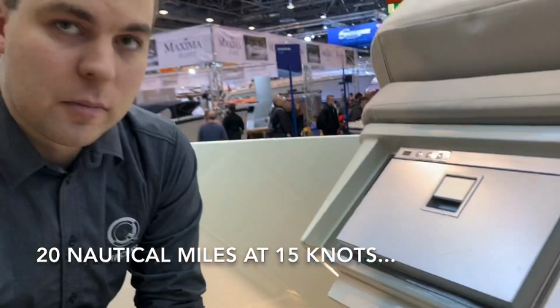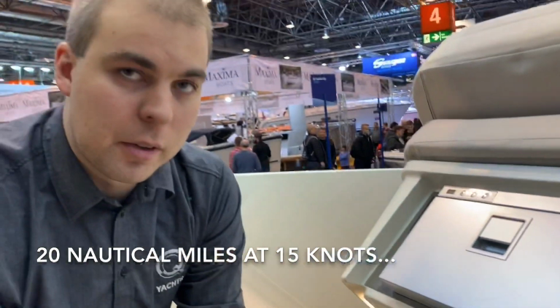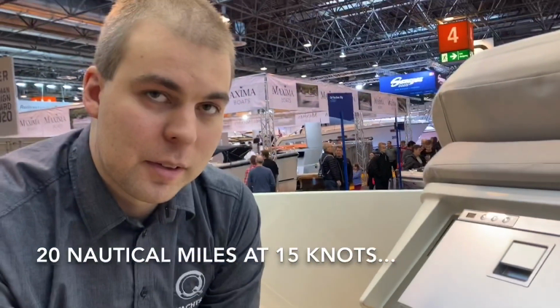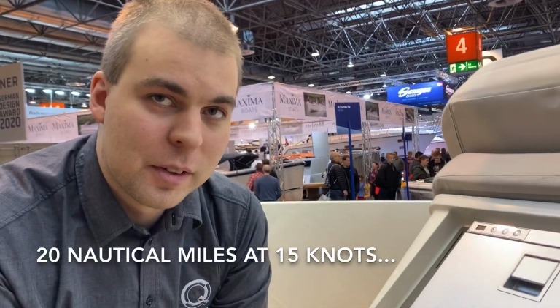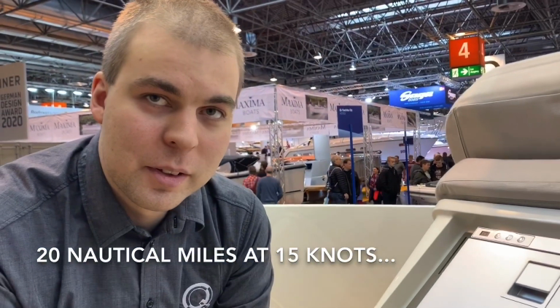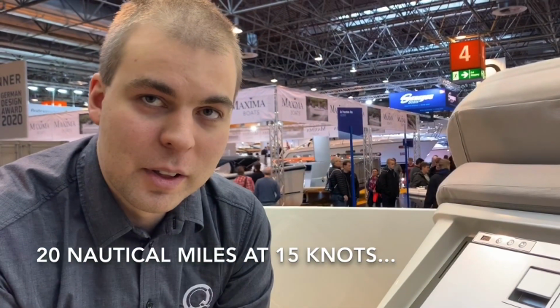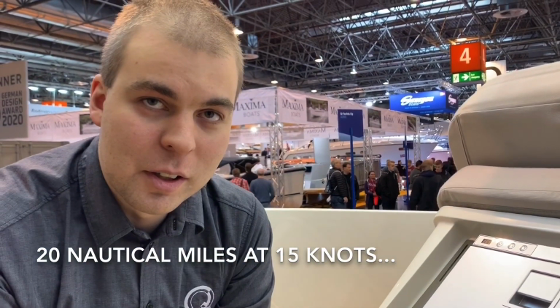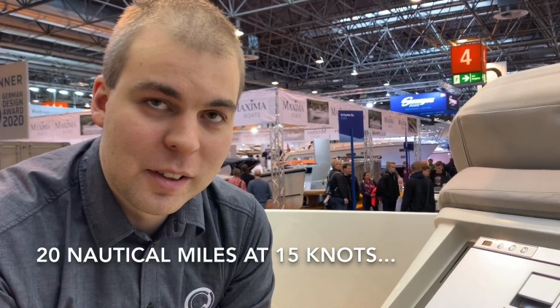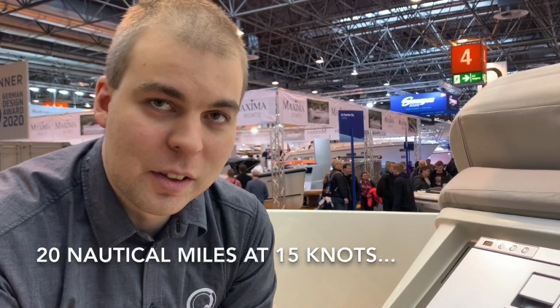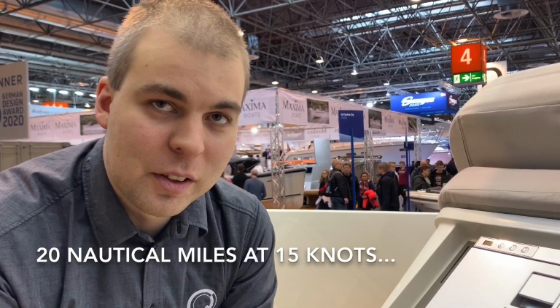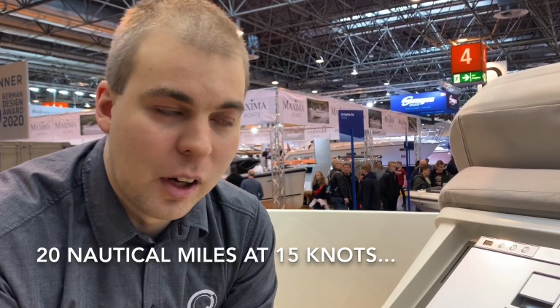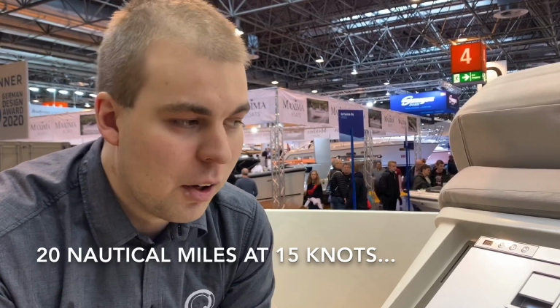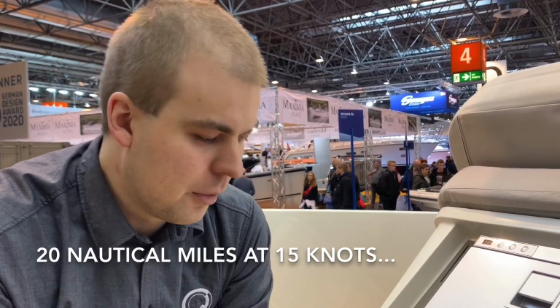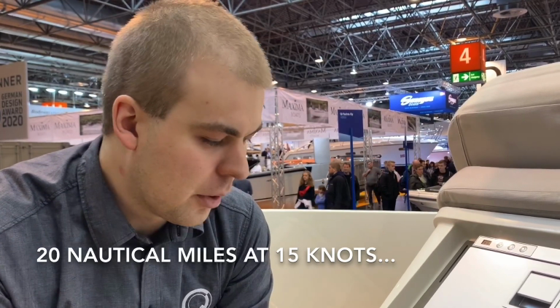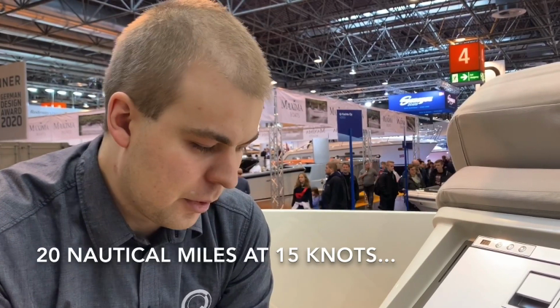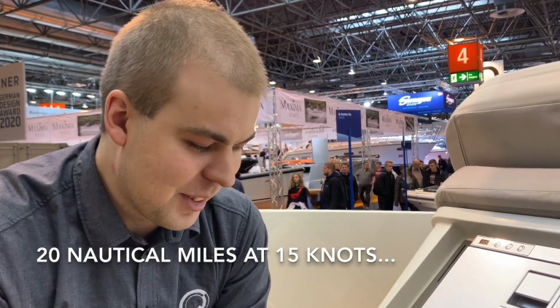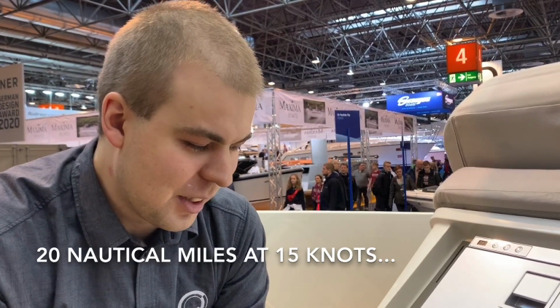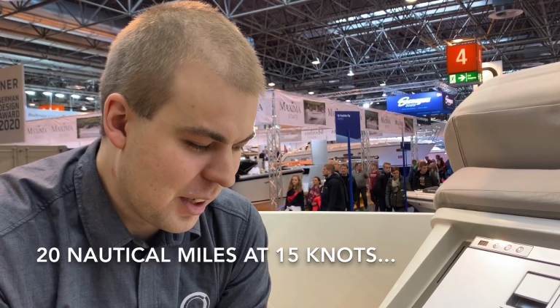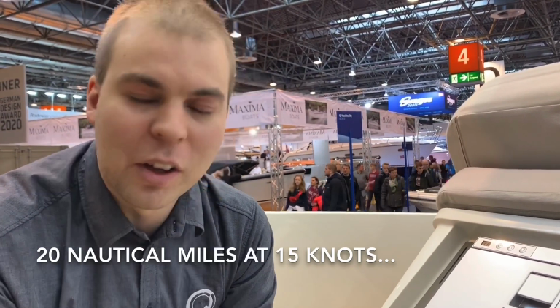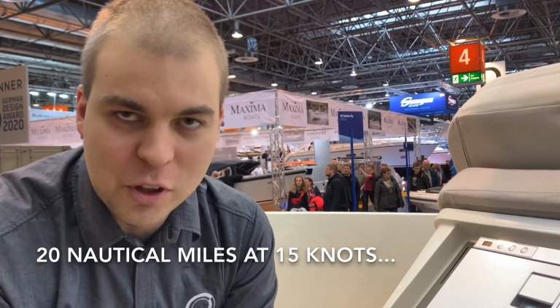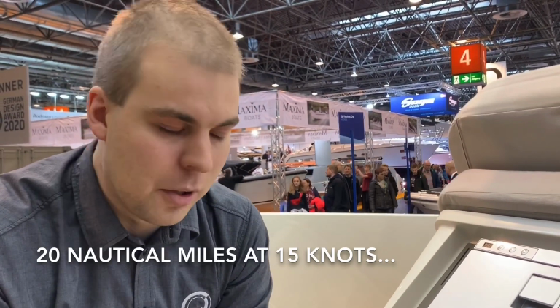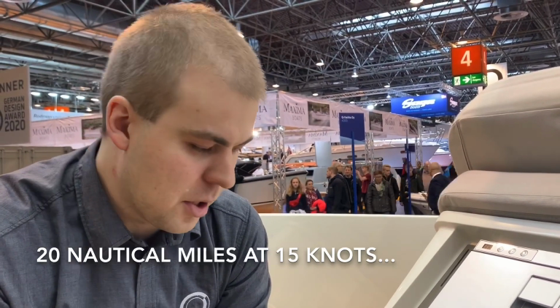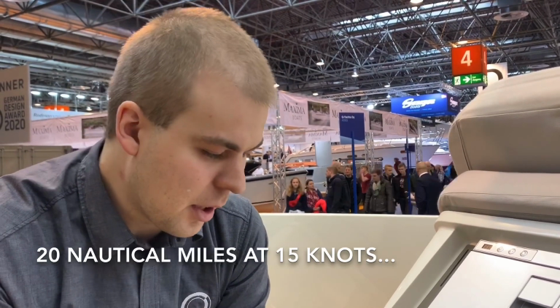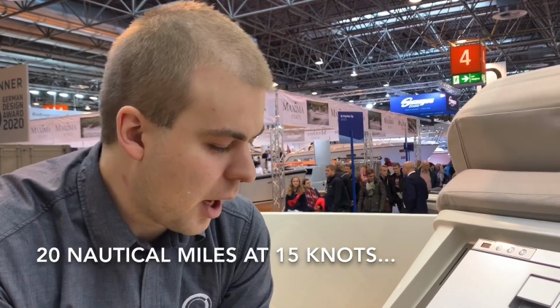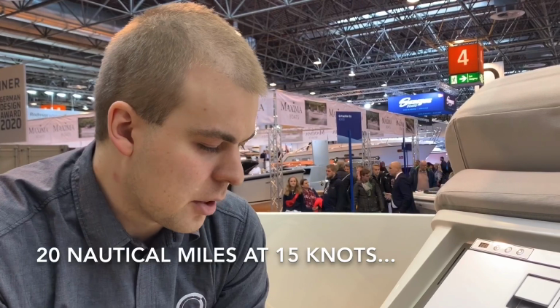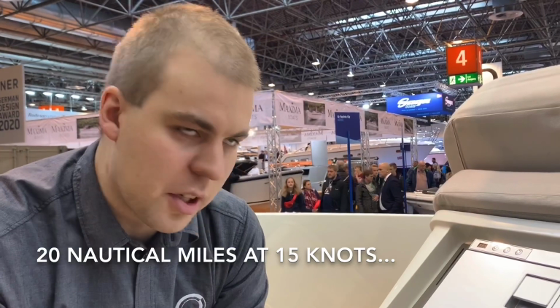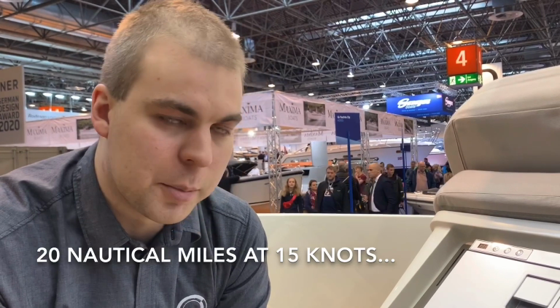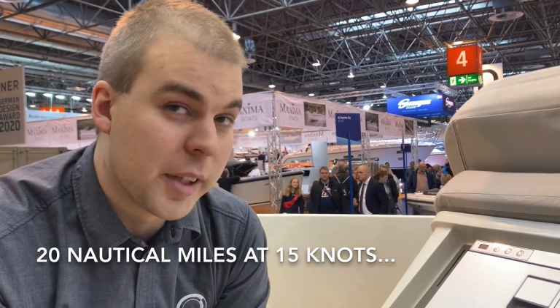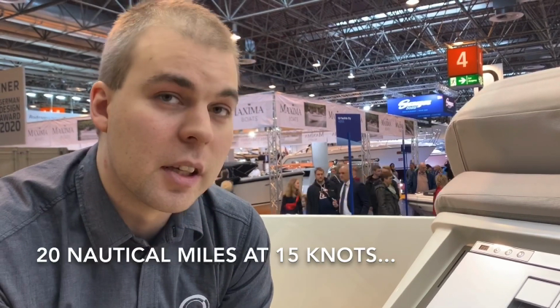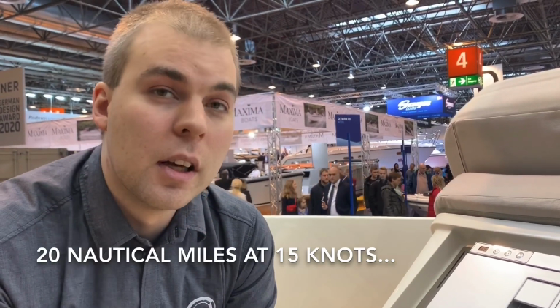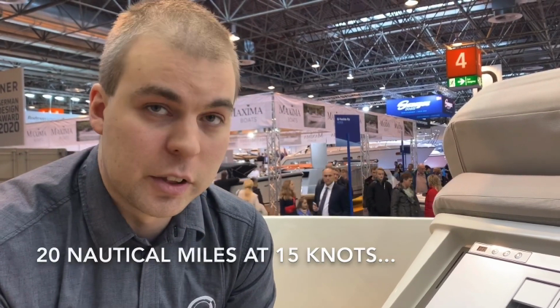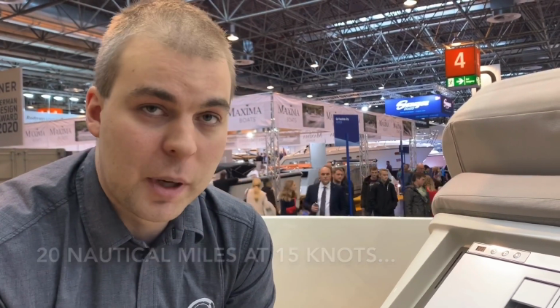And for how long can I maintain that on a full charge? Approximately, depending on sea state and load, of course. In ideal conditions, up to 20 nautical miles.